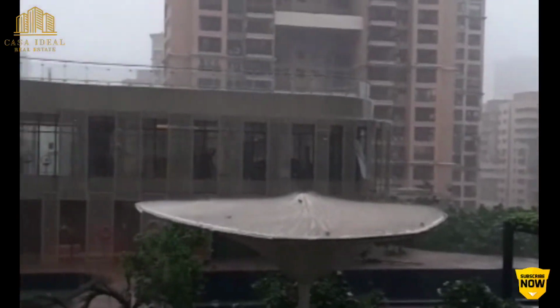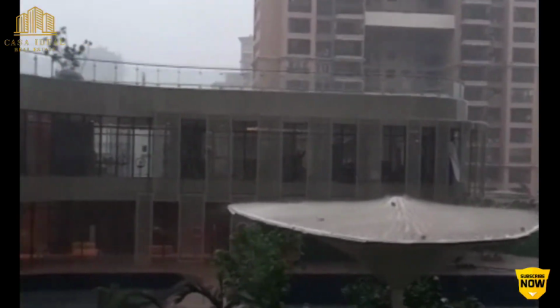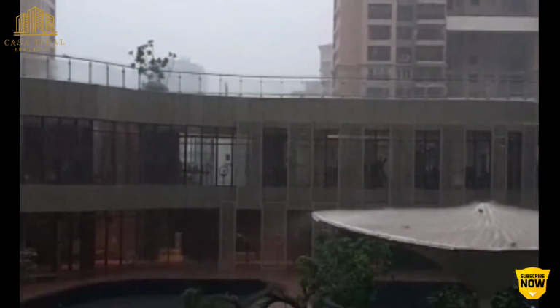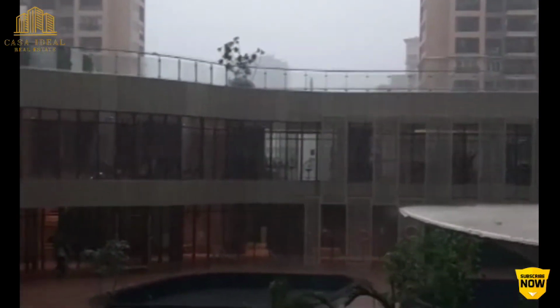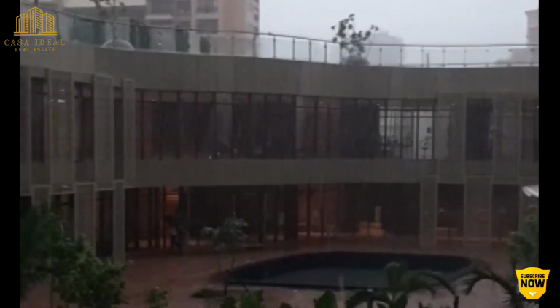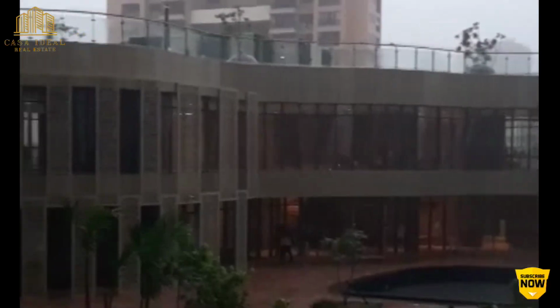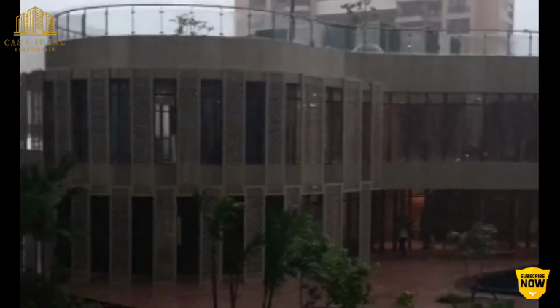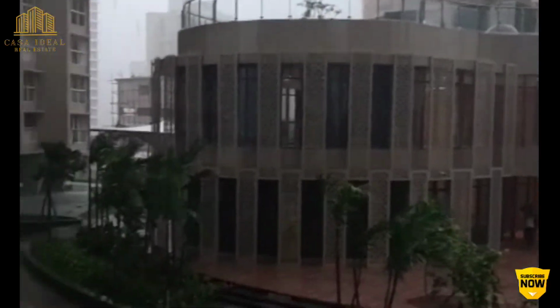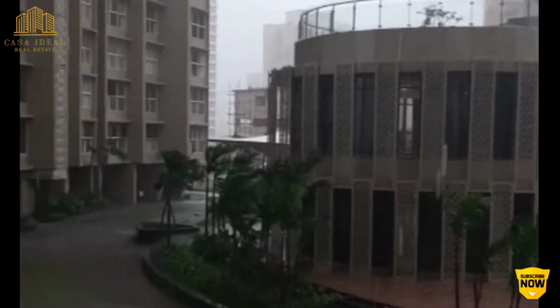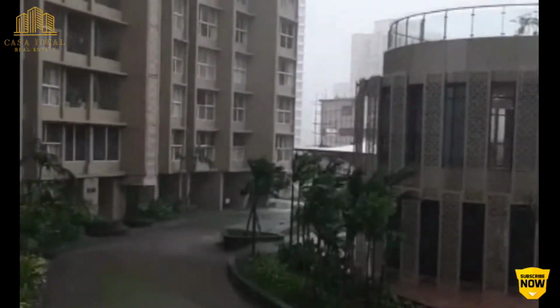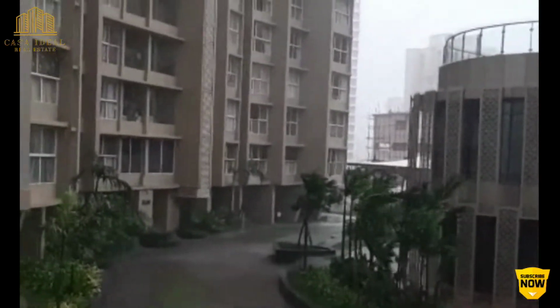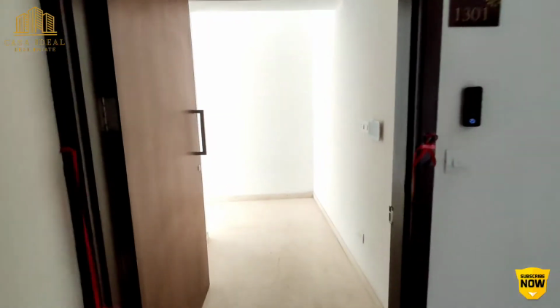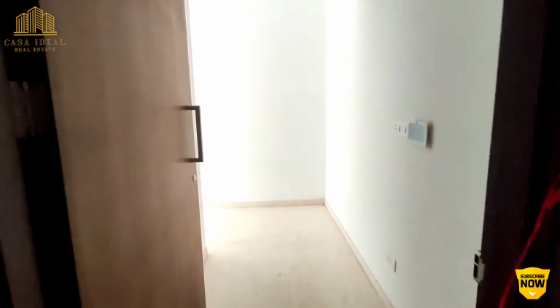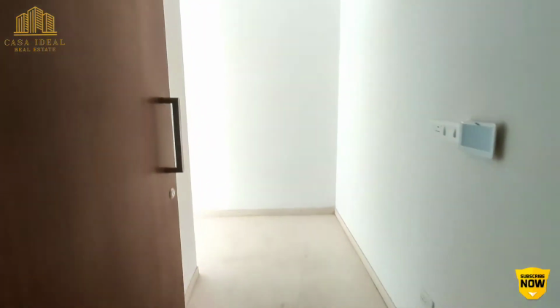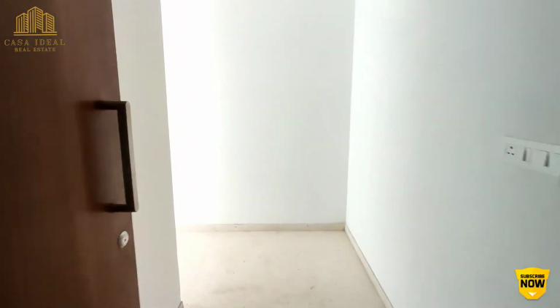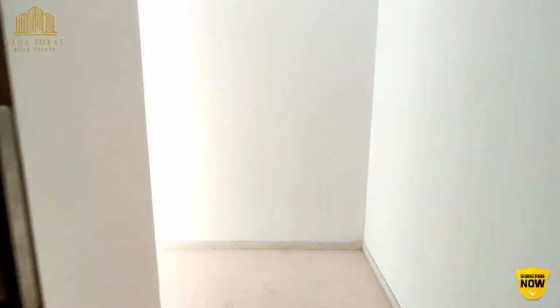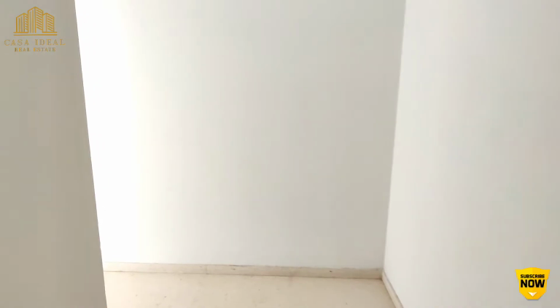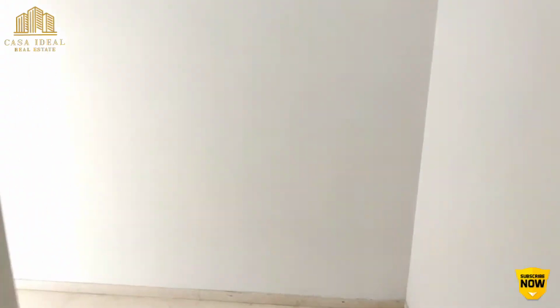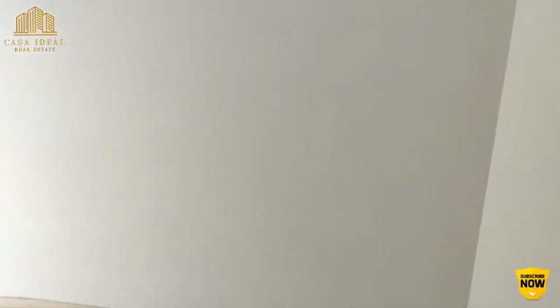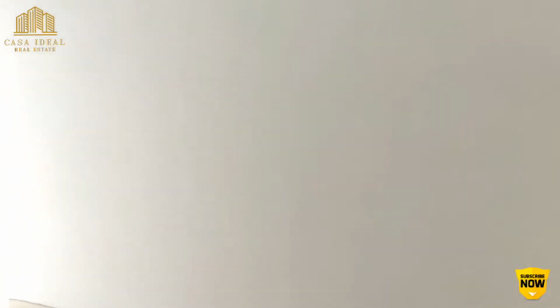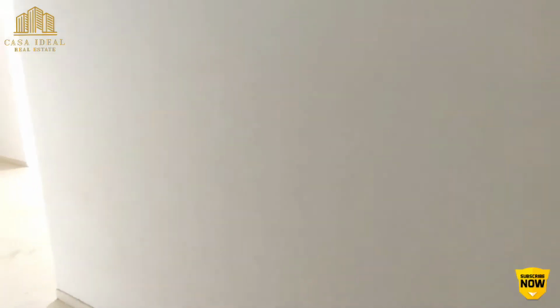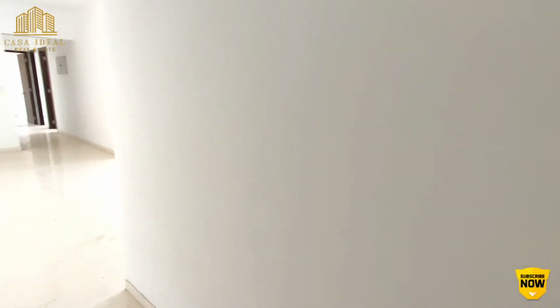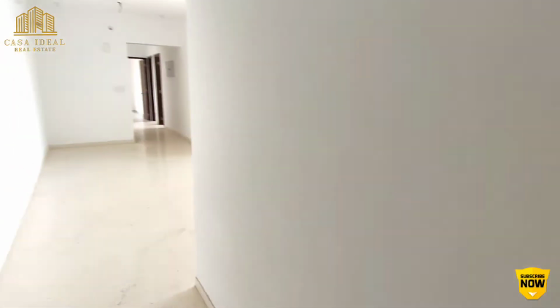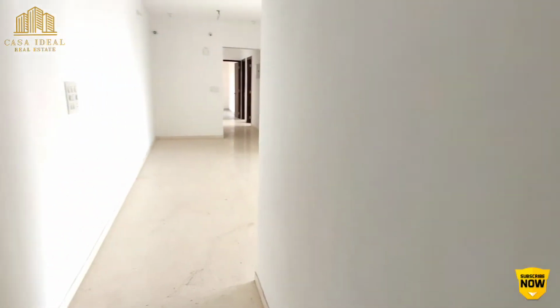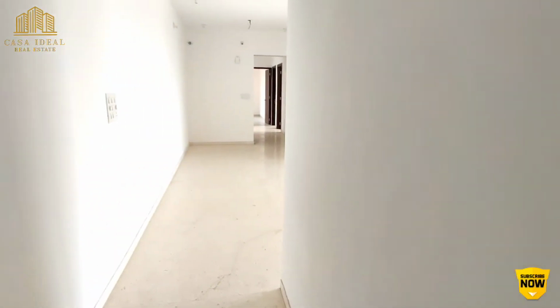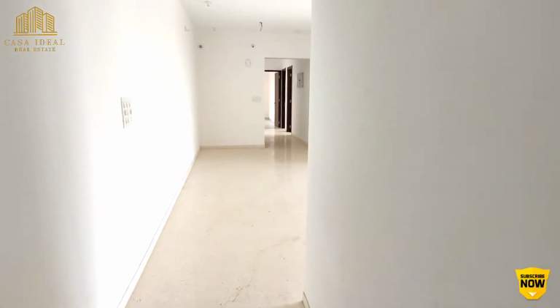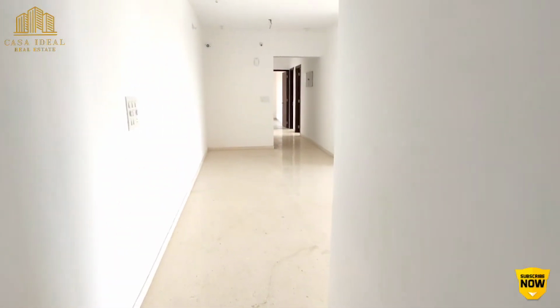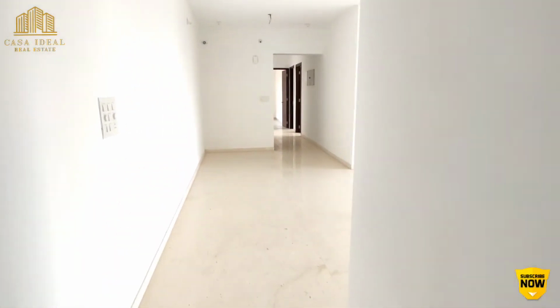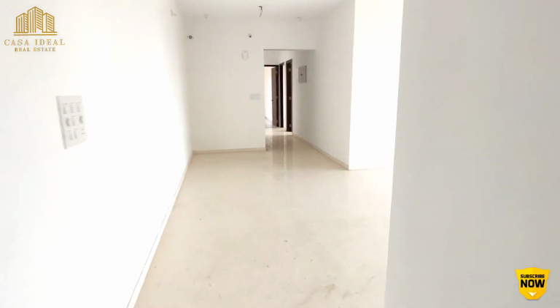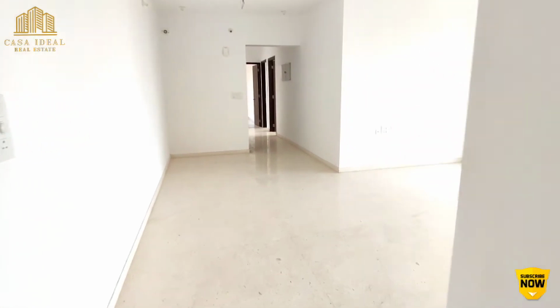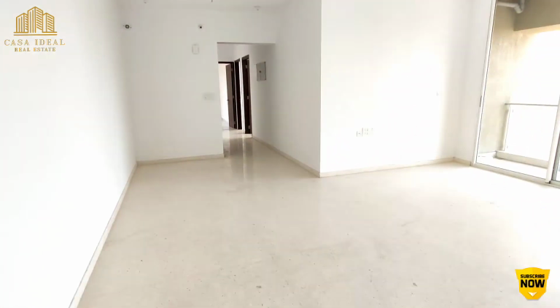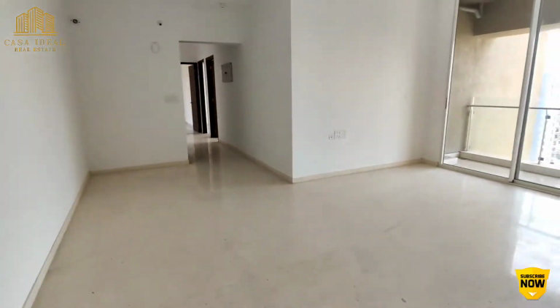Without wasting any further time, let's go and check out a 3BHK flat. The owner has just recently taken possession, and it is going to be rented for the first time — completely untouched.